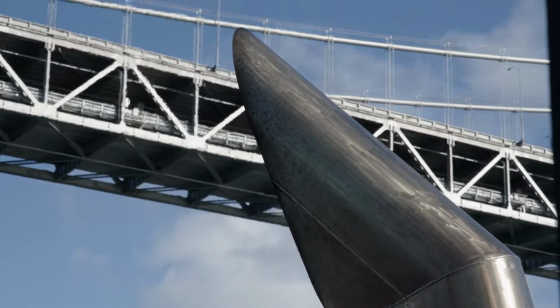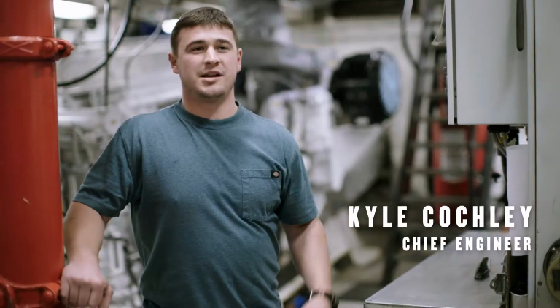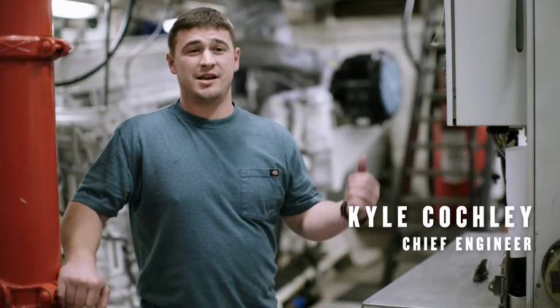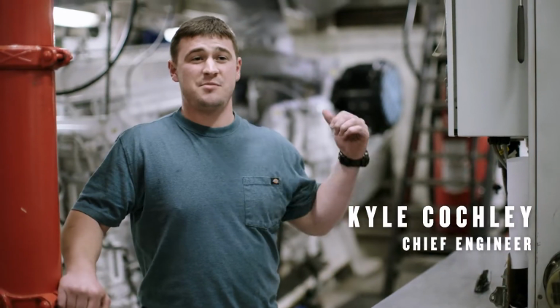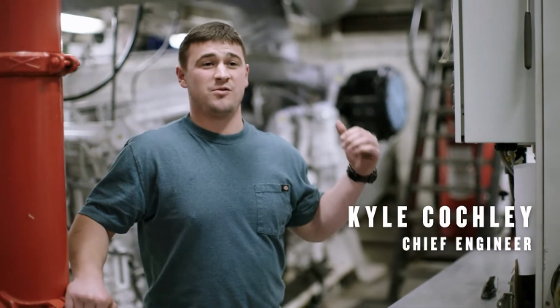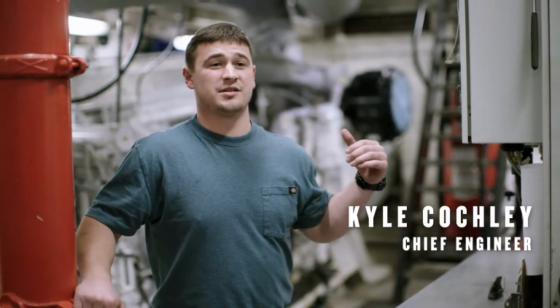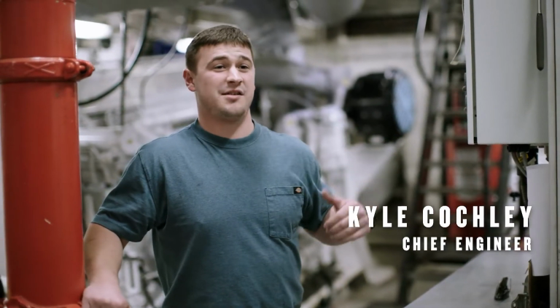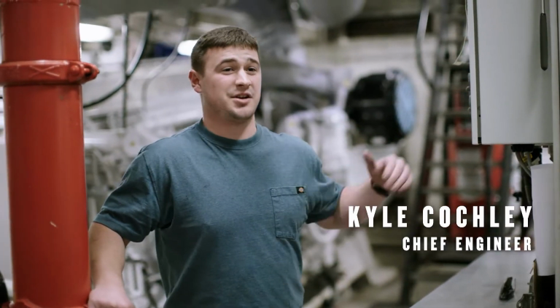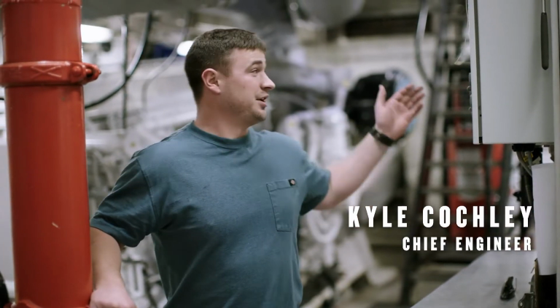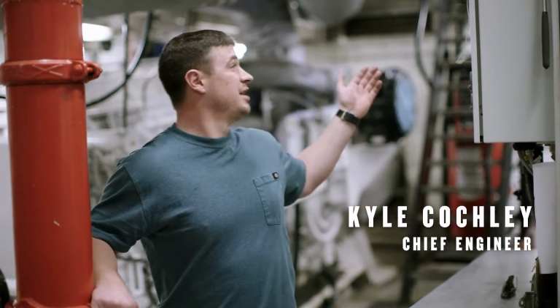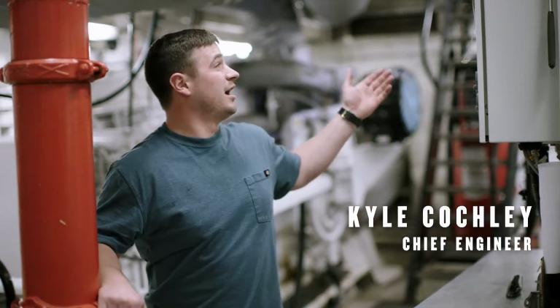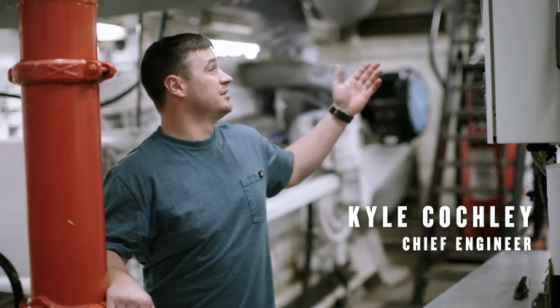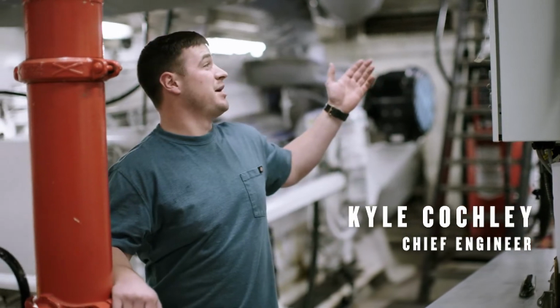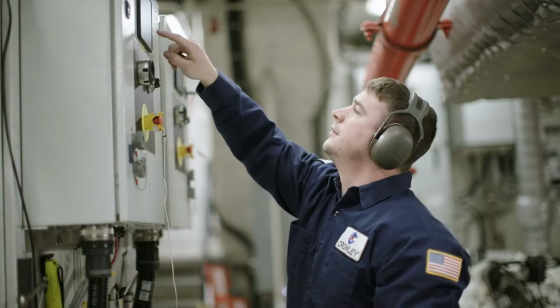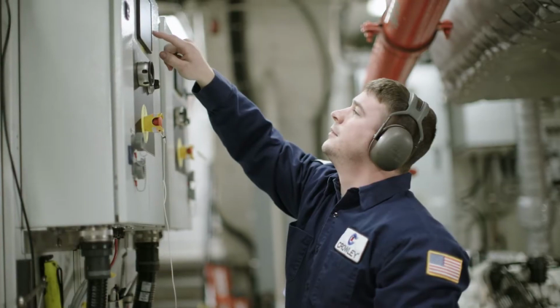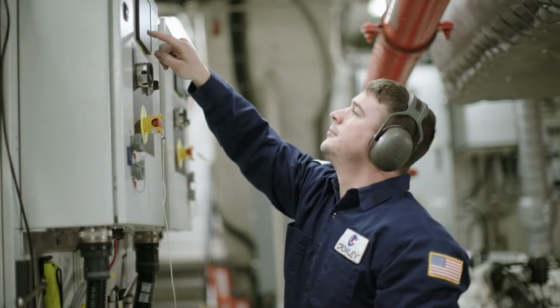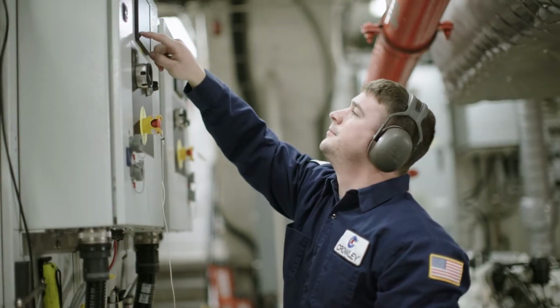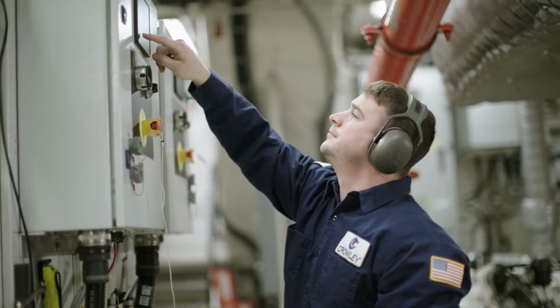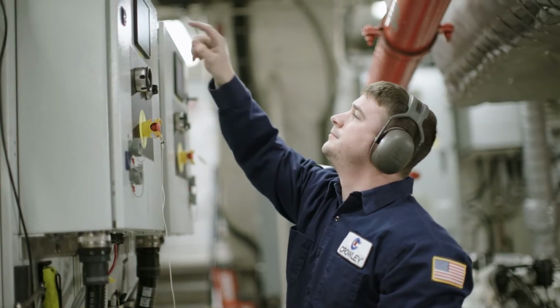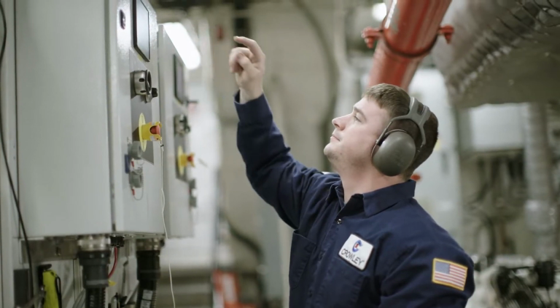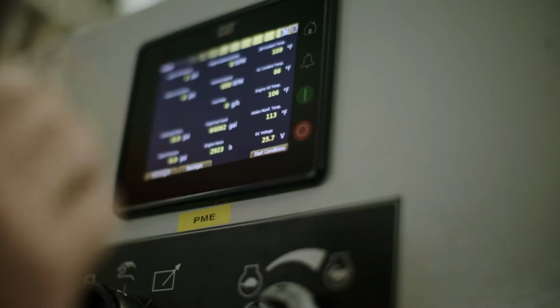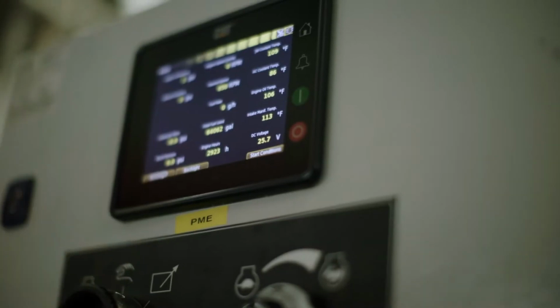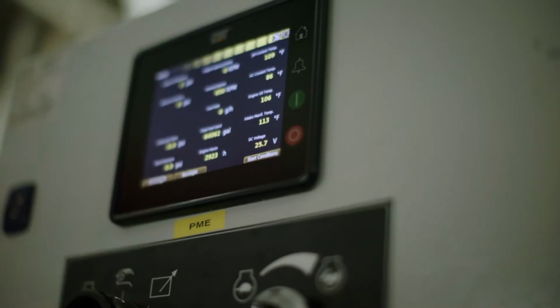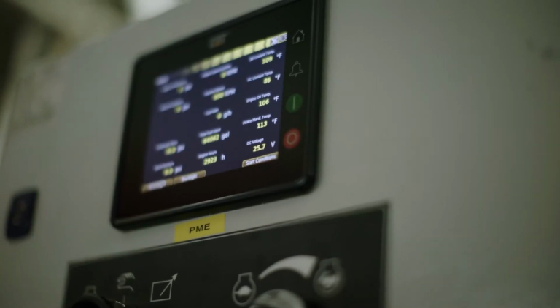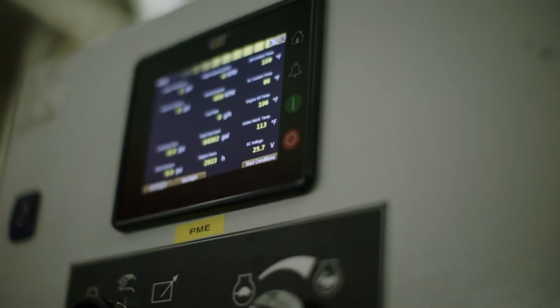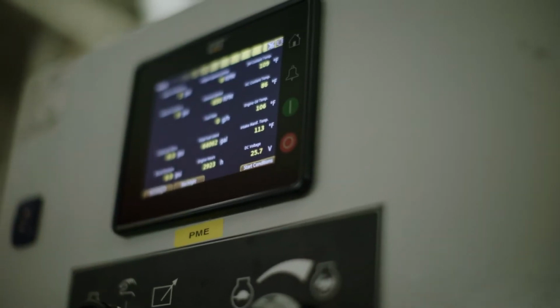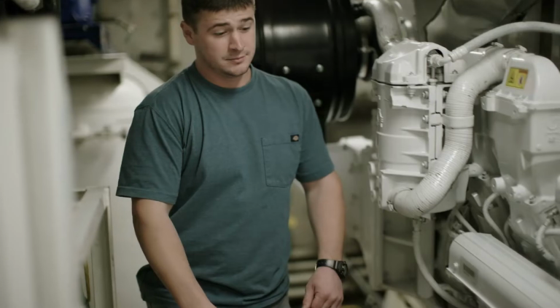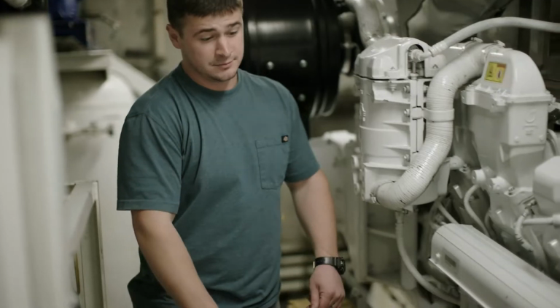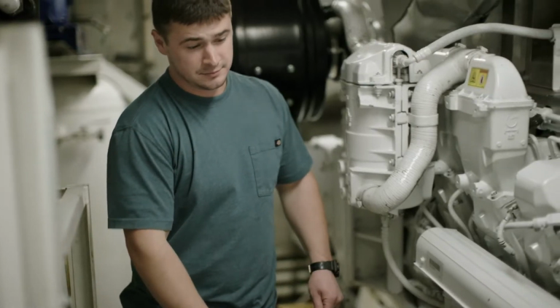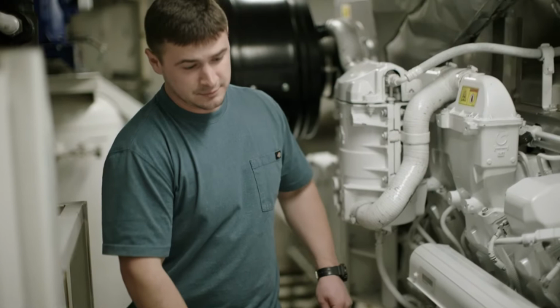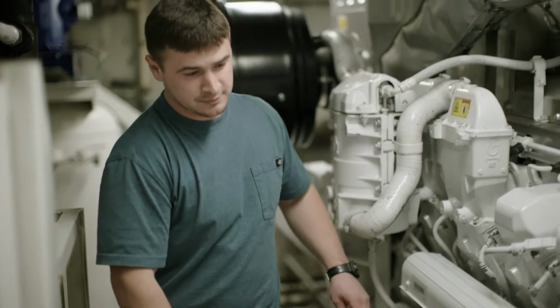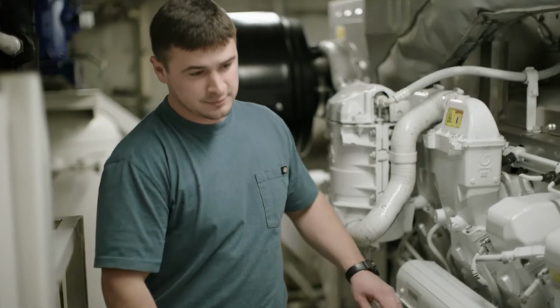These engines have great performance. They have a ton of really new technology that makes them really easy to operate and work with — pretty much unparalleled, the newest stuff you can get for these engines.